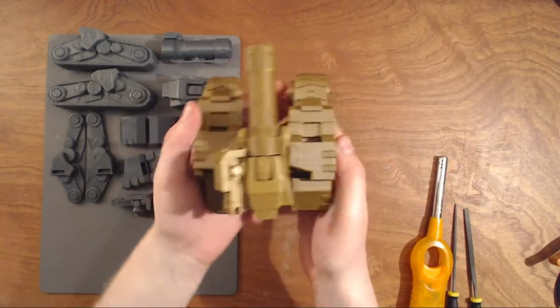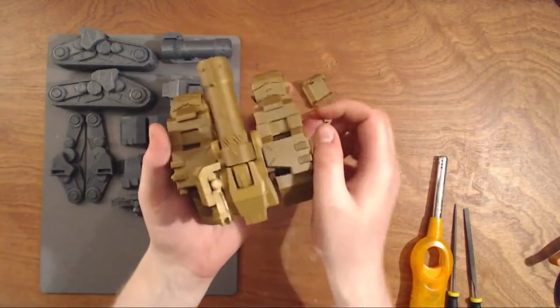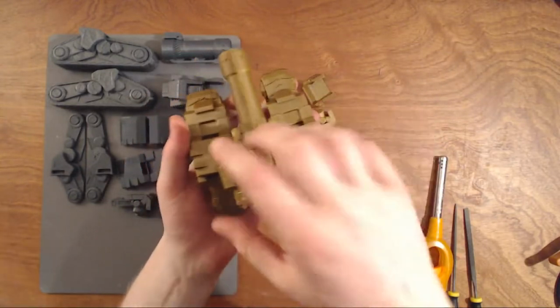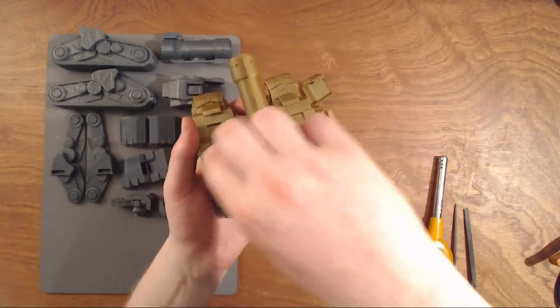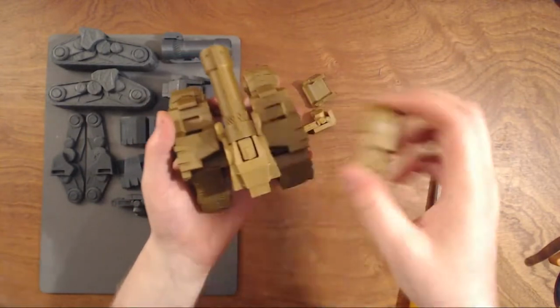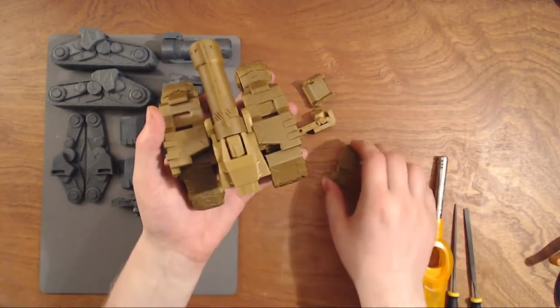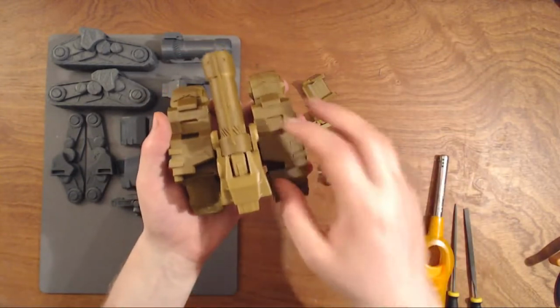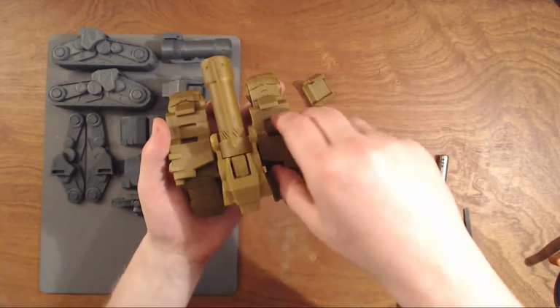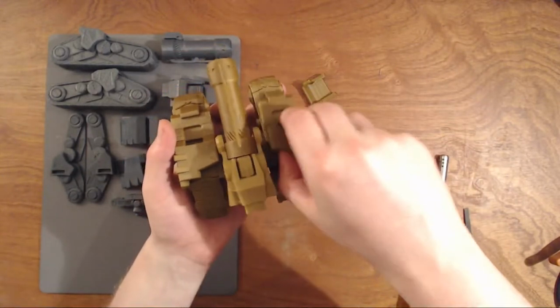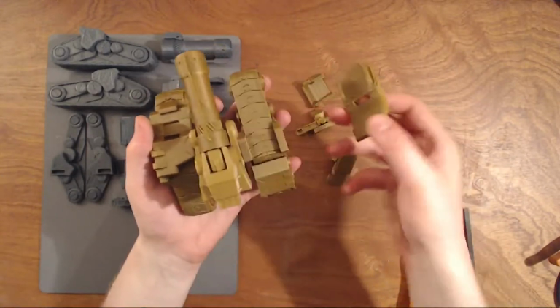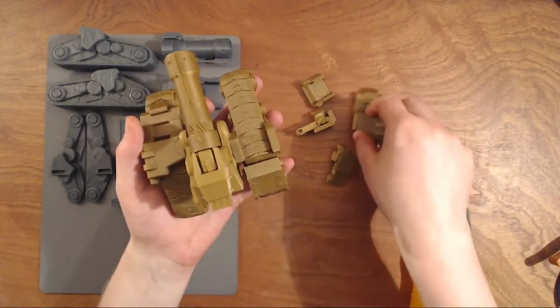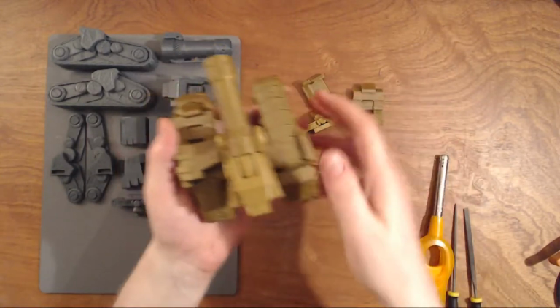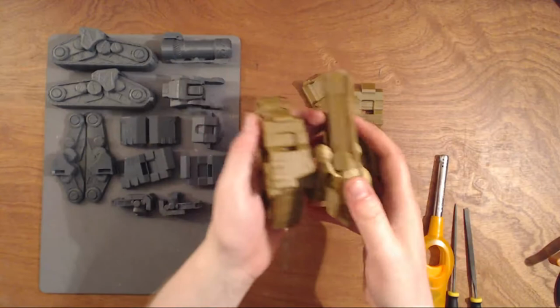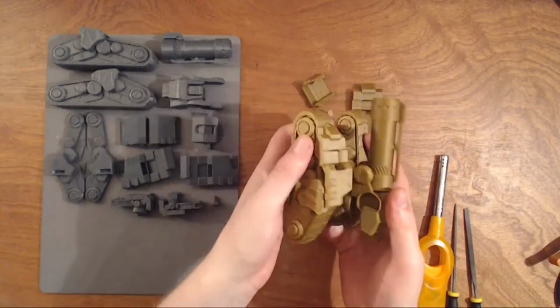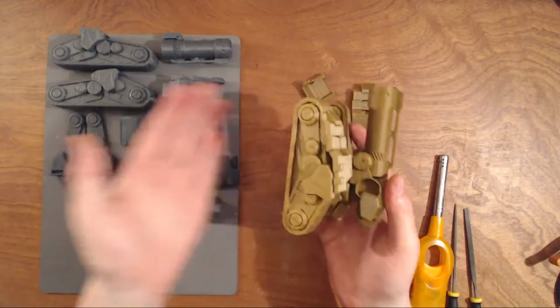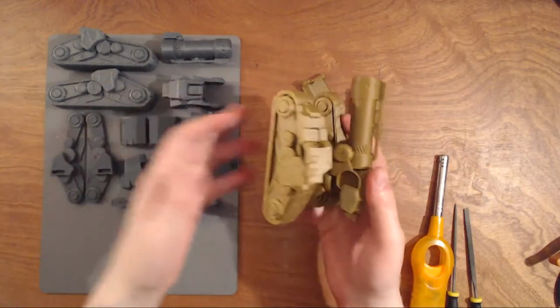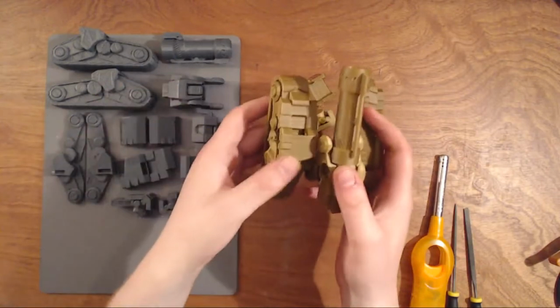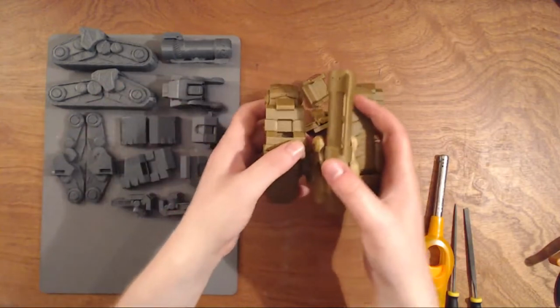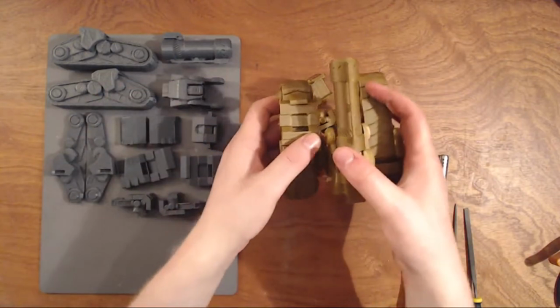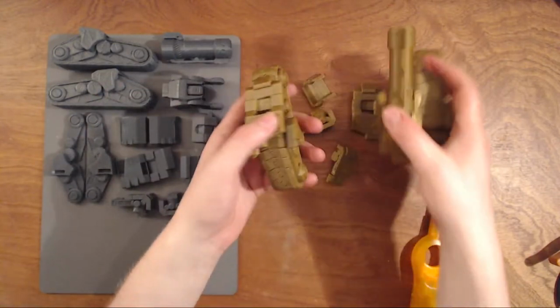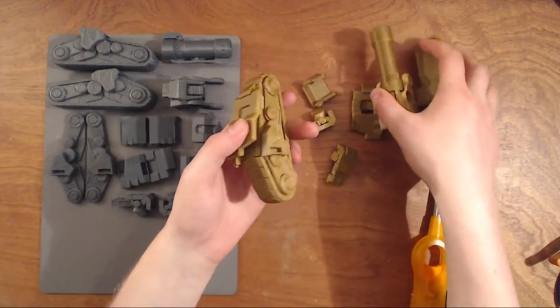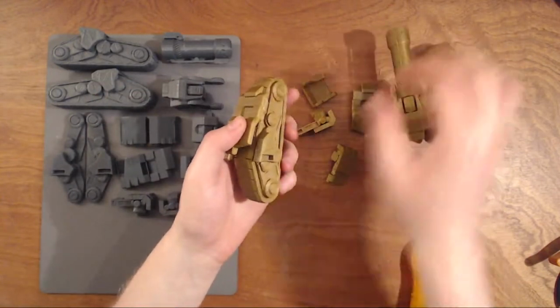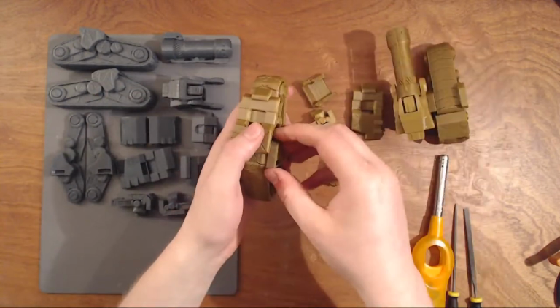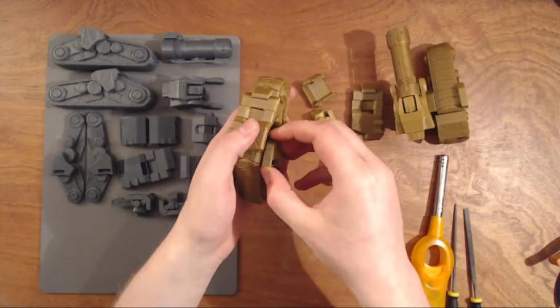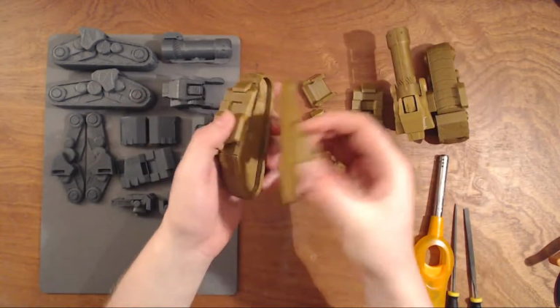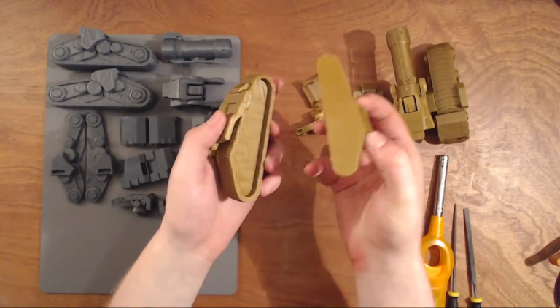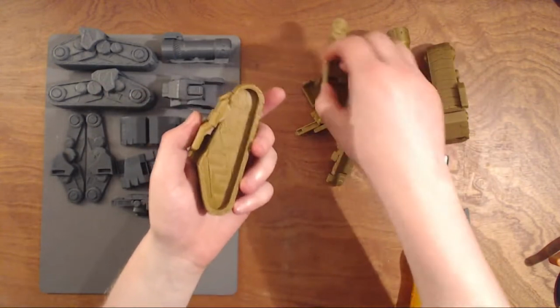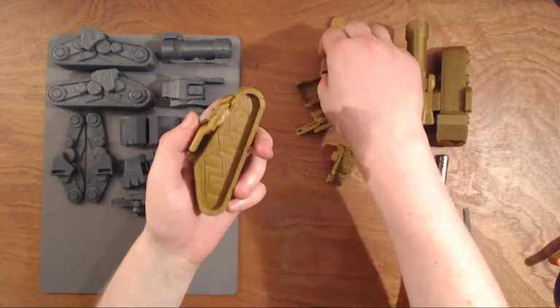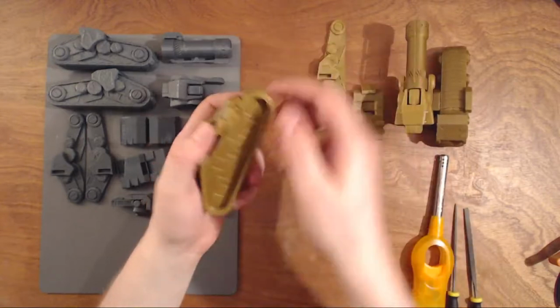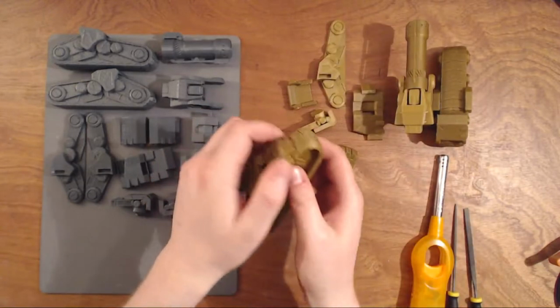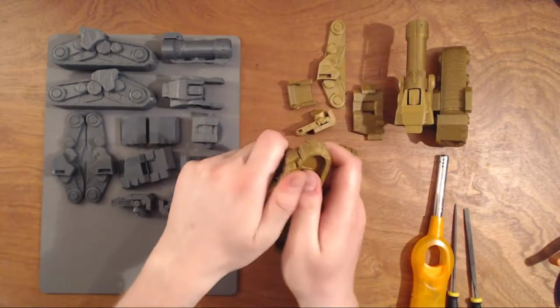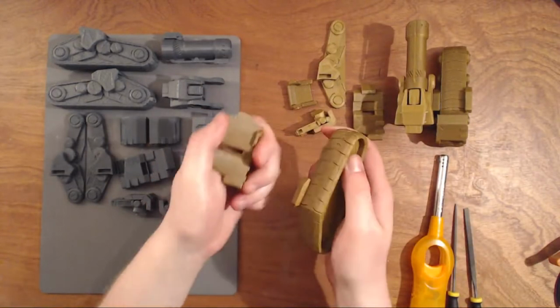I want to show something — it's all multi-parted, as you can see on the grey one here. And the first time you print it, it's very tight.